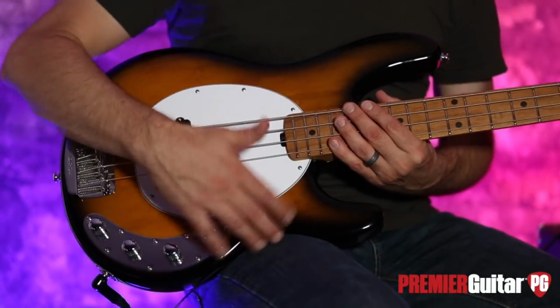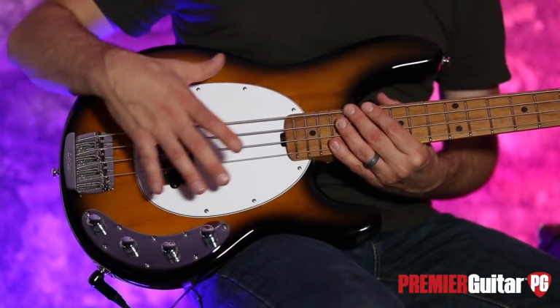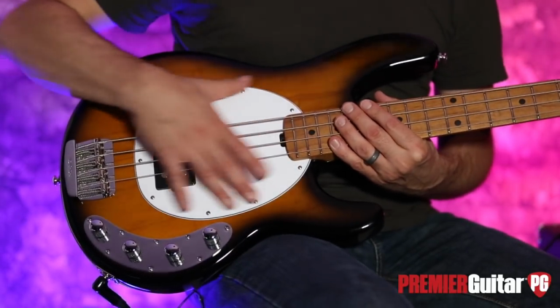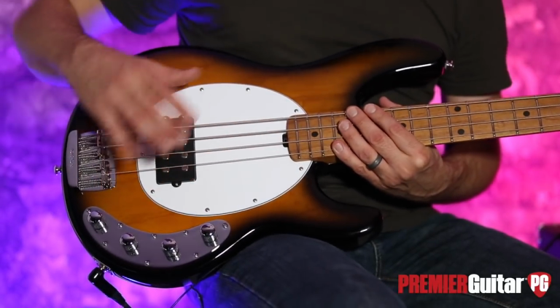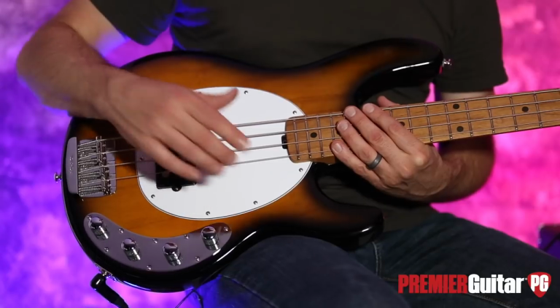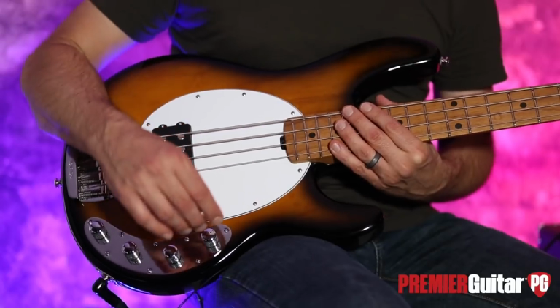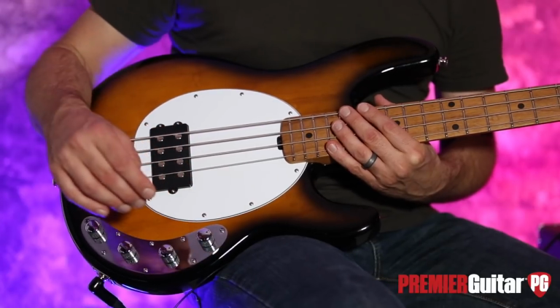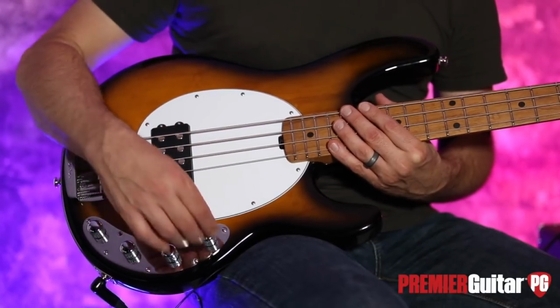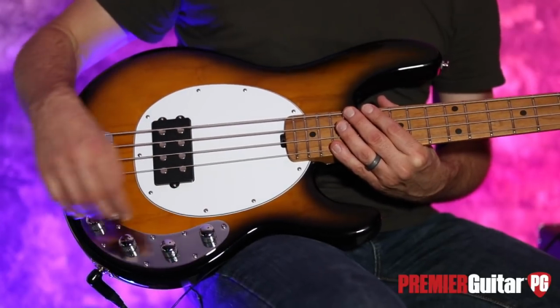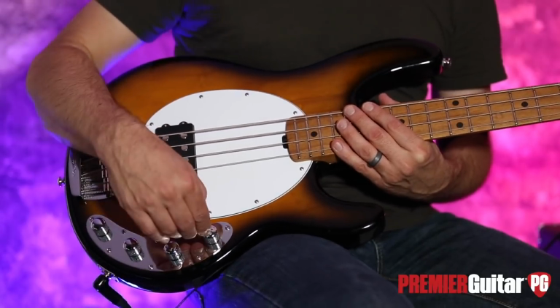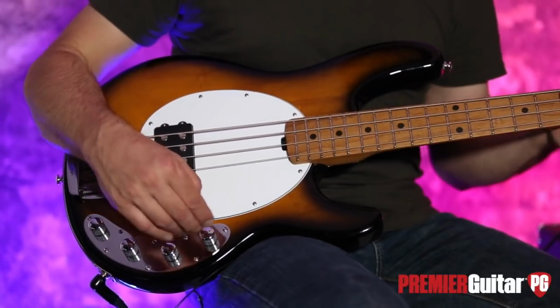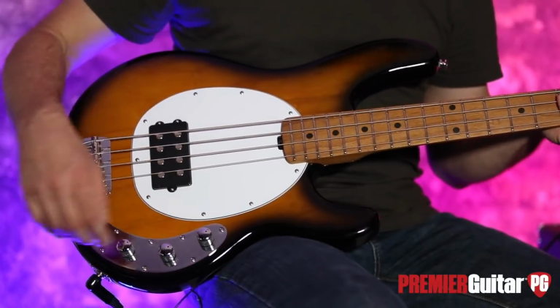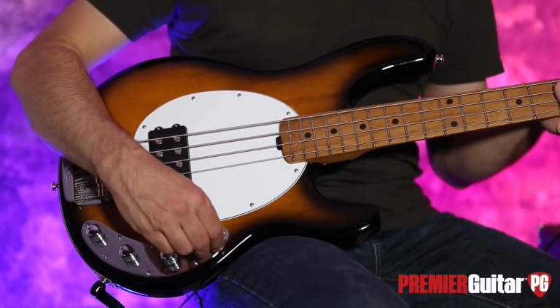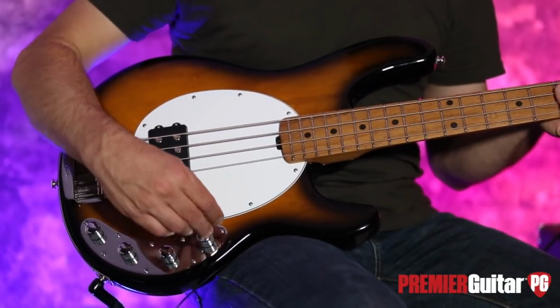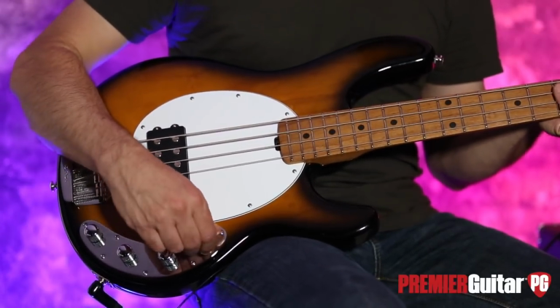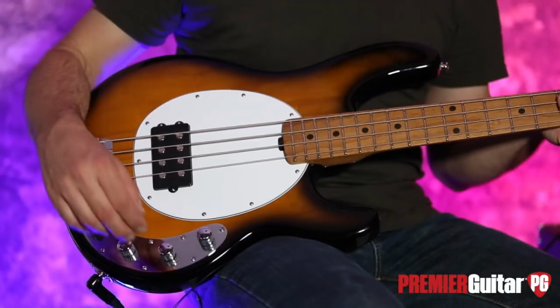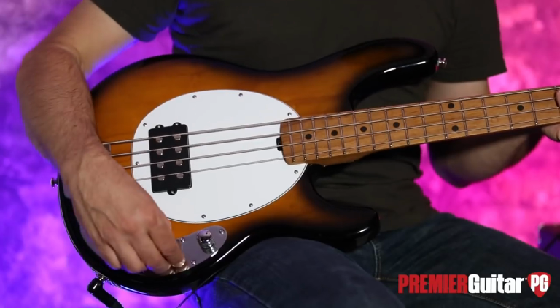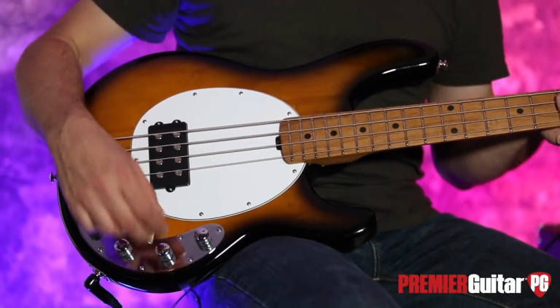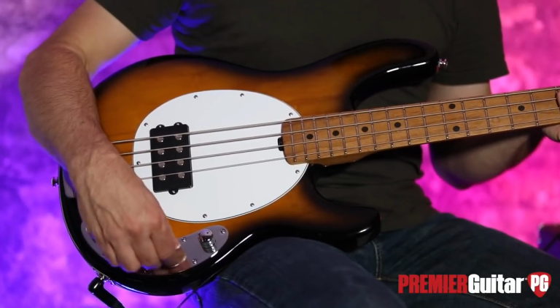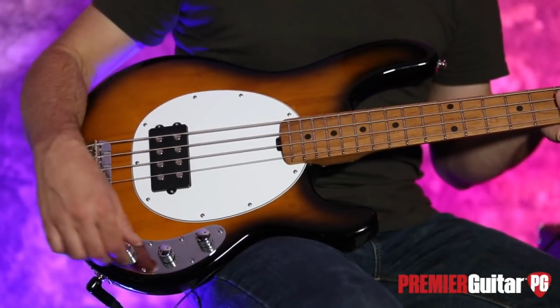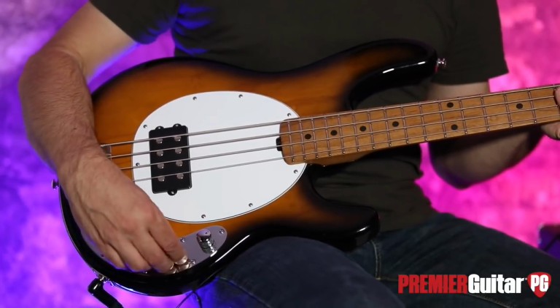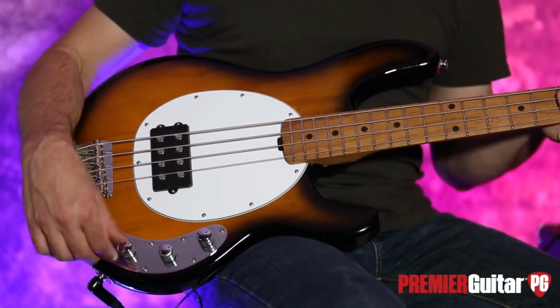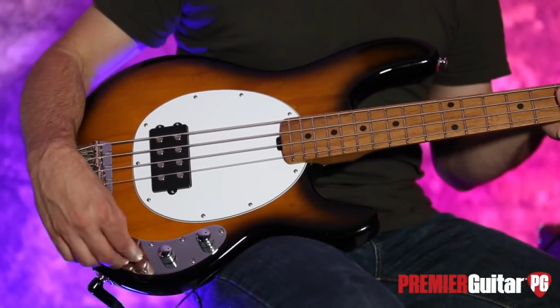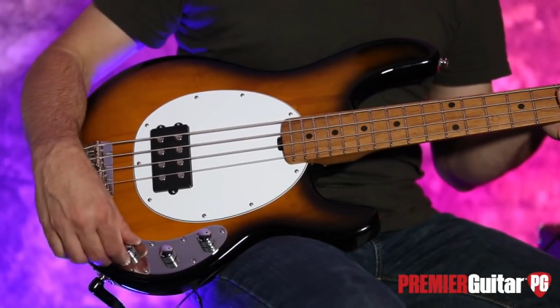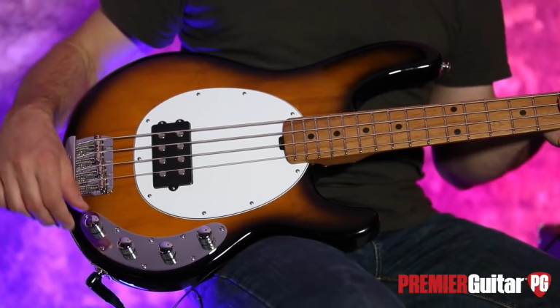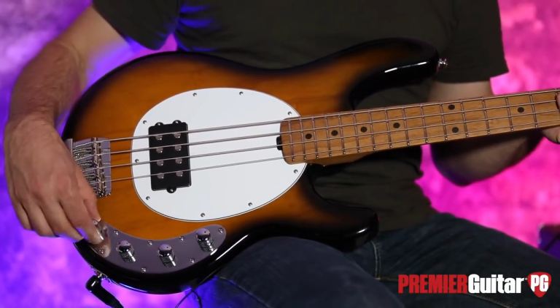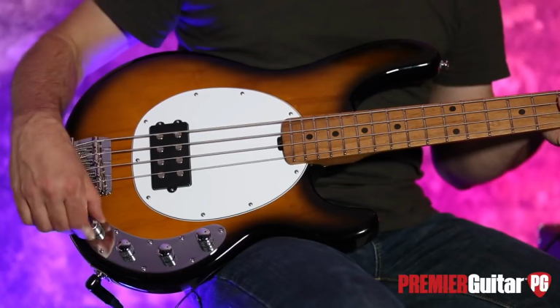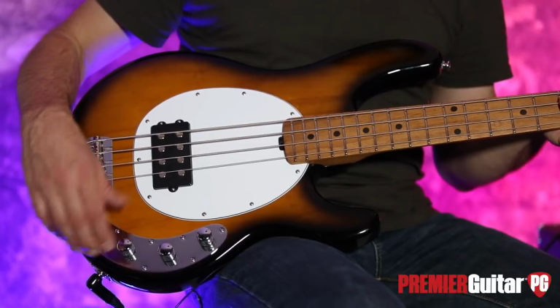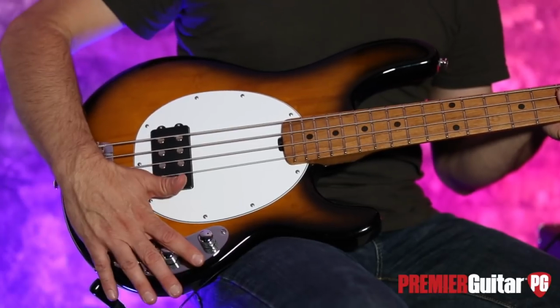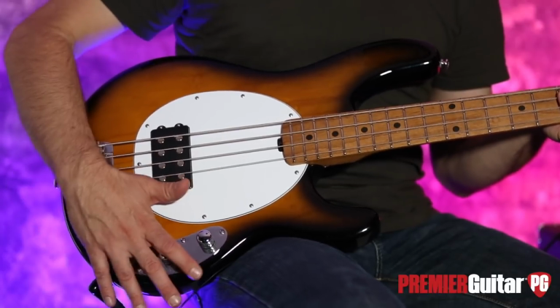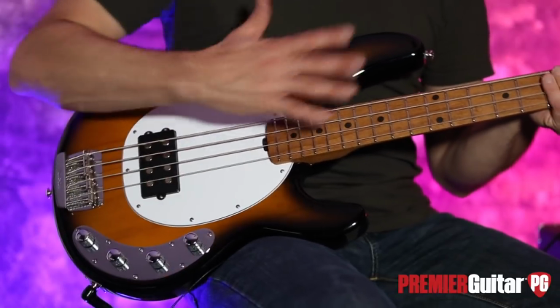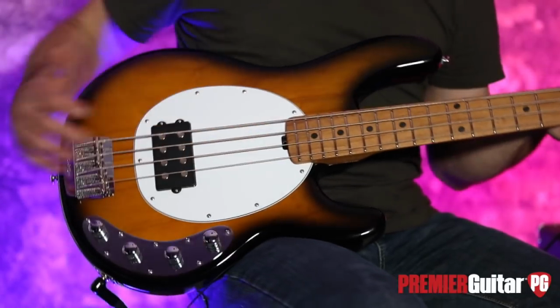We still have the teardrop pickguard, which of course we love. For the controls, we have master volume for the bucker, a tone boost and cut, a mid boost and cut, and then a bass boost and cut. So that's different.